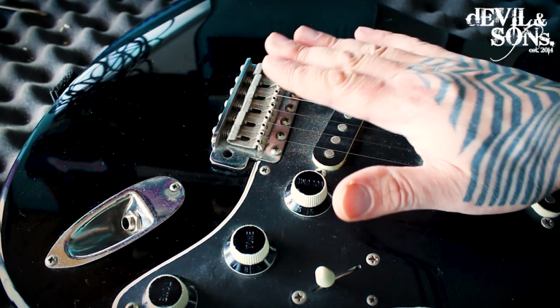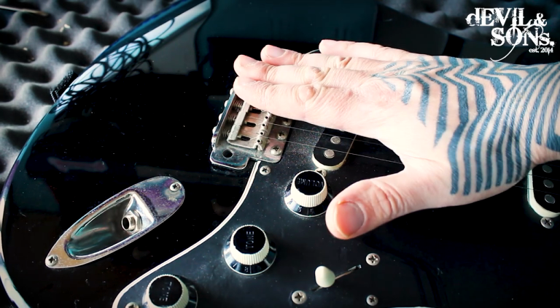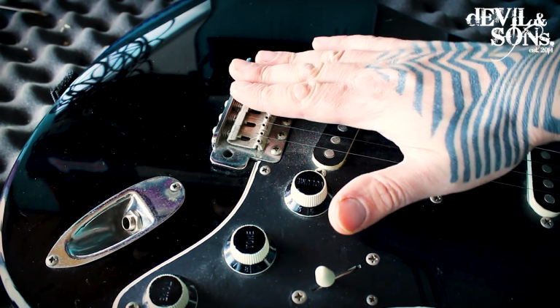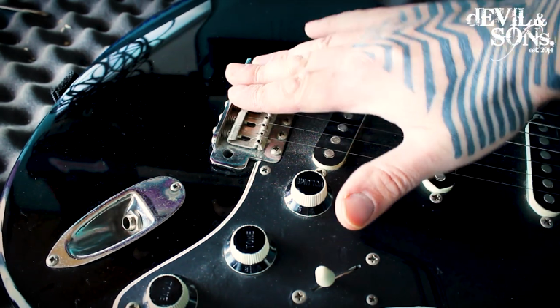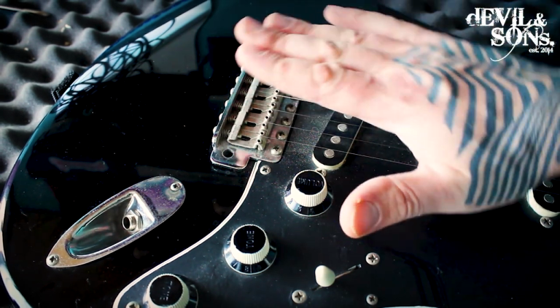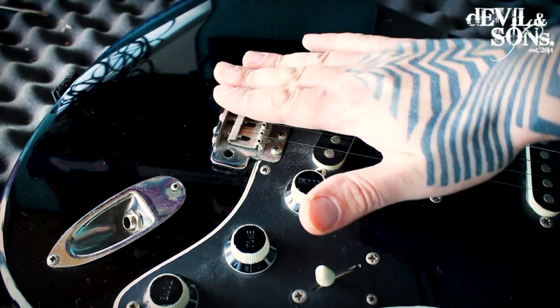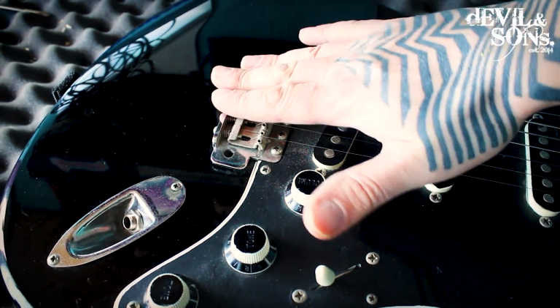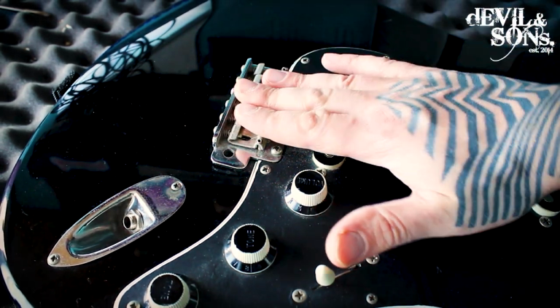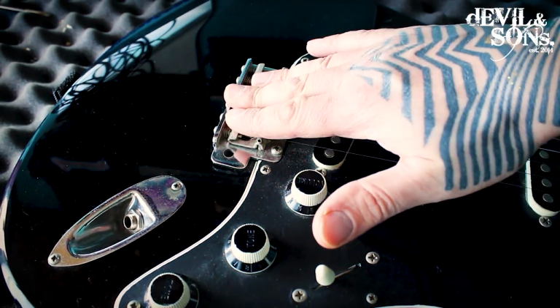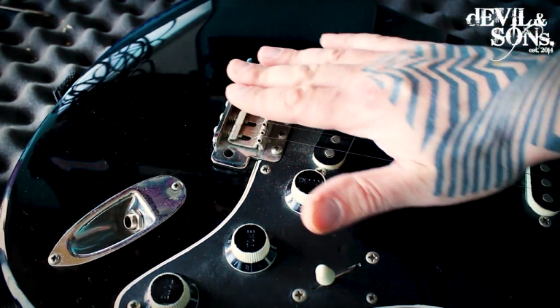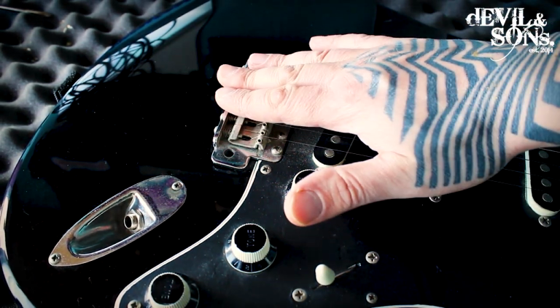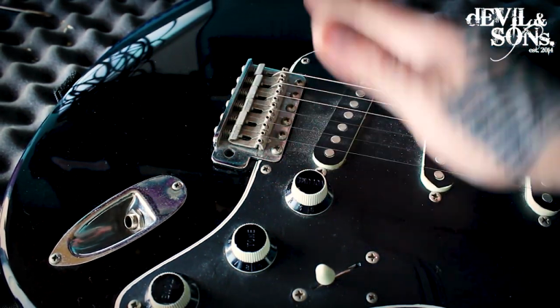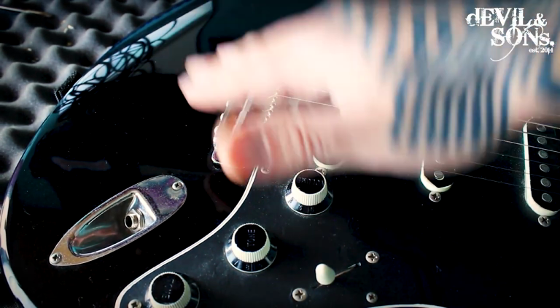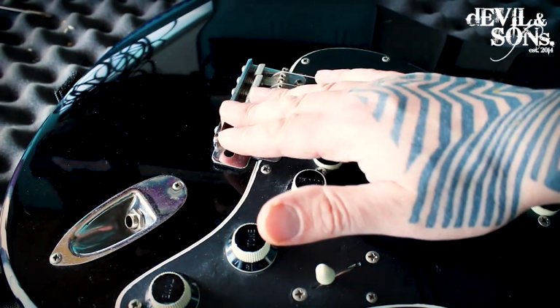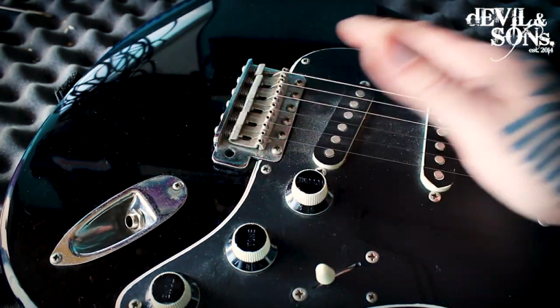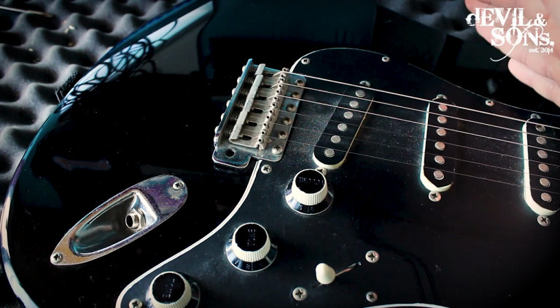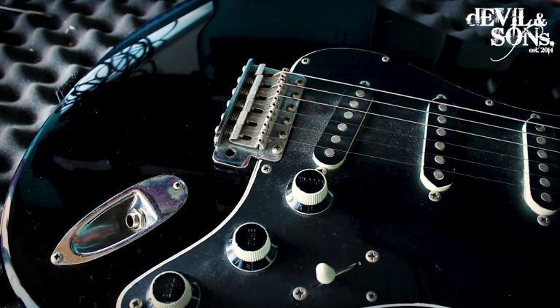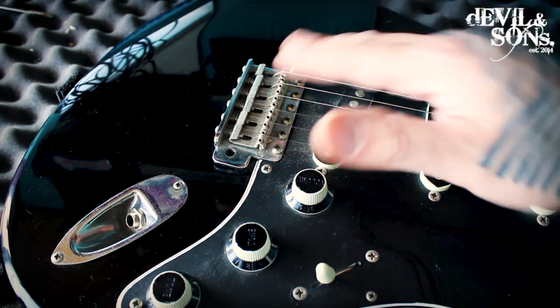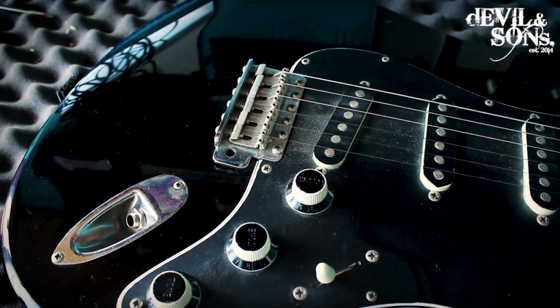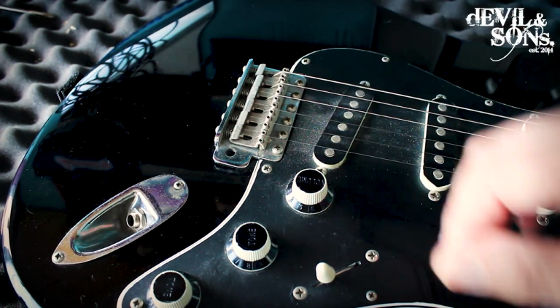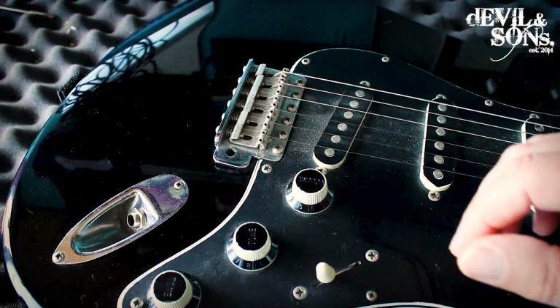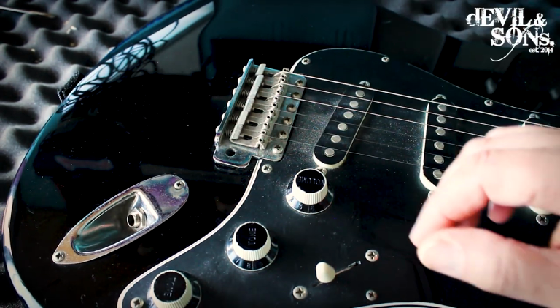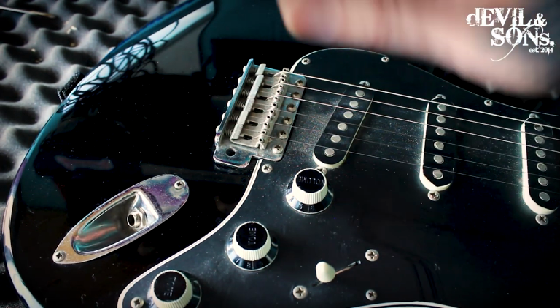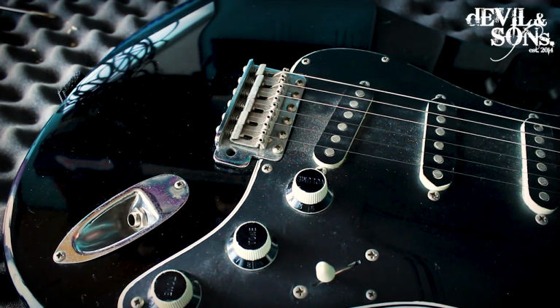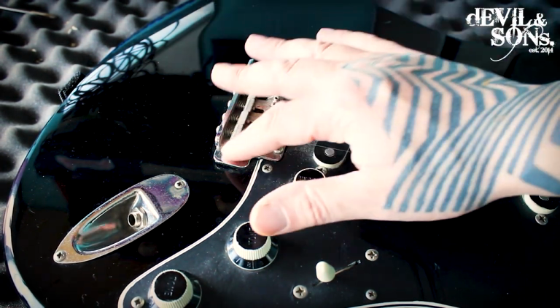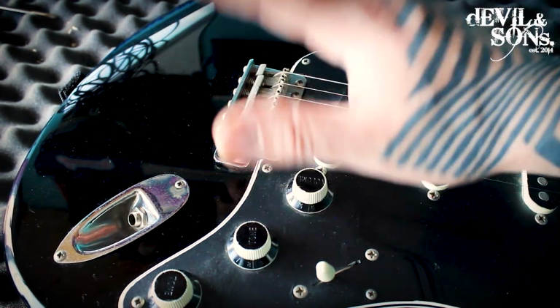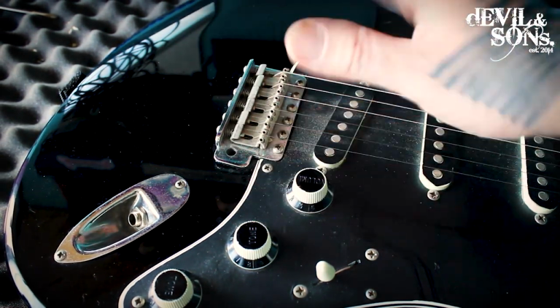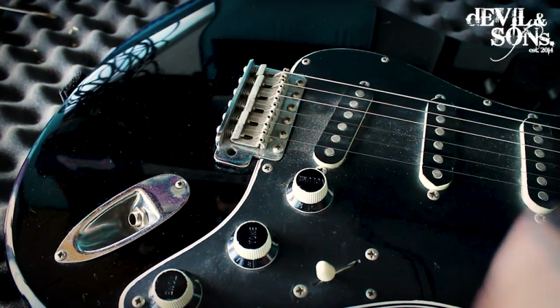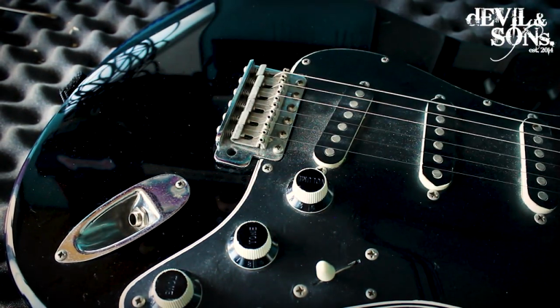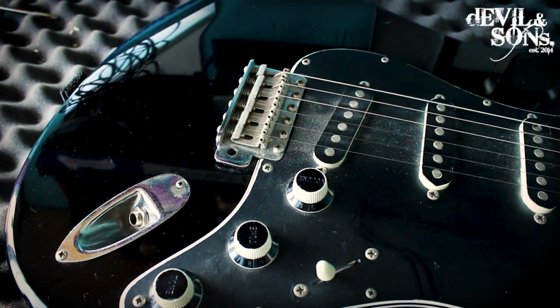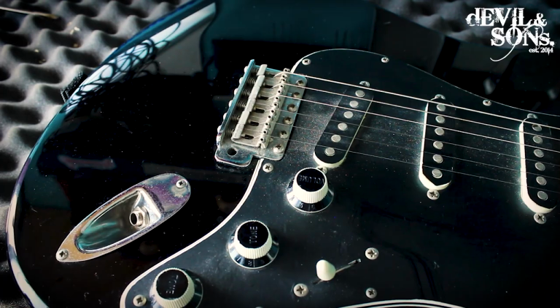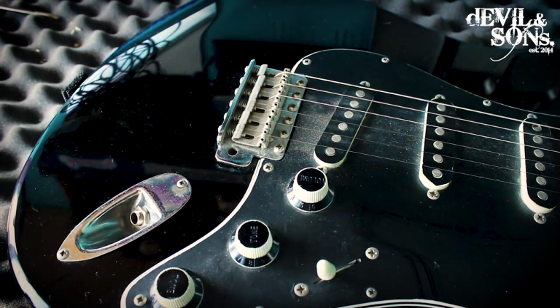Anything that's going to apply pressure to that bar and therefore move the bridge is going to start affecting the springs. So once you take it out of the bag again, you might find your bridge isn't back in exactly the same place, which would mean a new setup every time. Just take it out if you're putting the guitar in a bag or case.